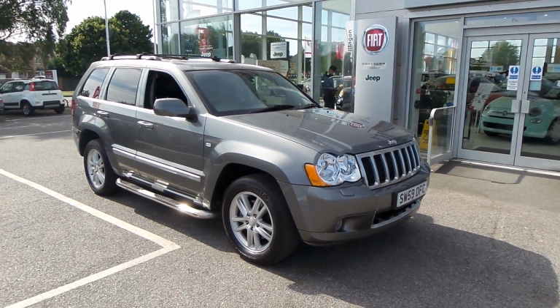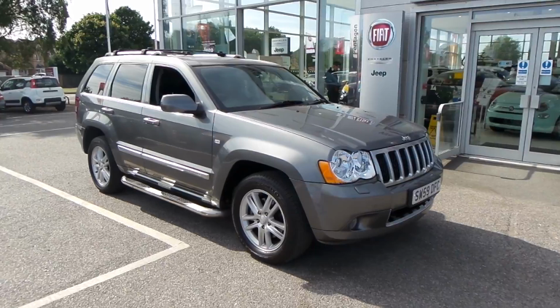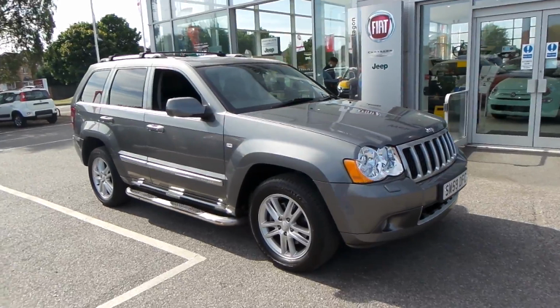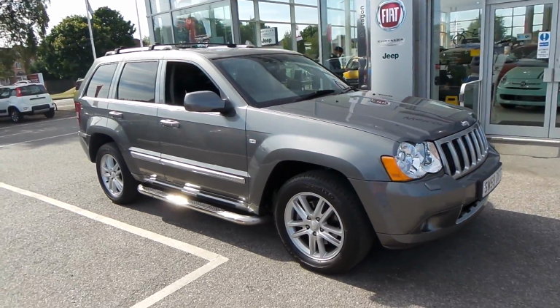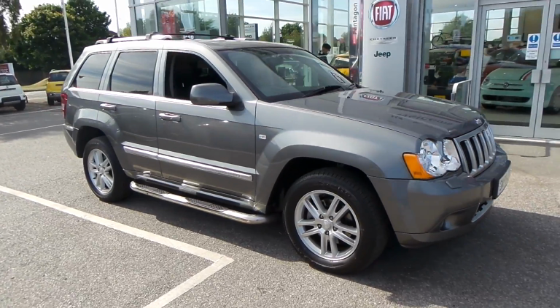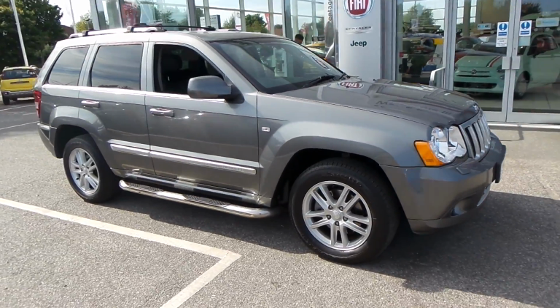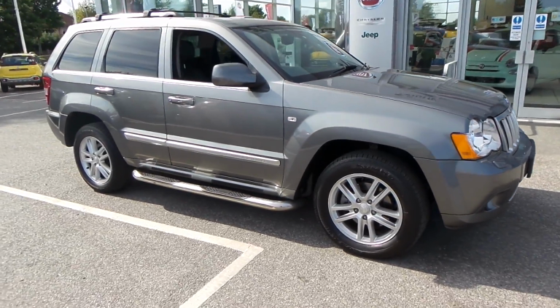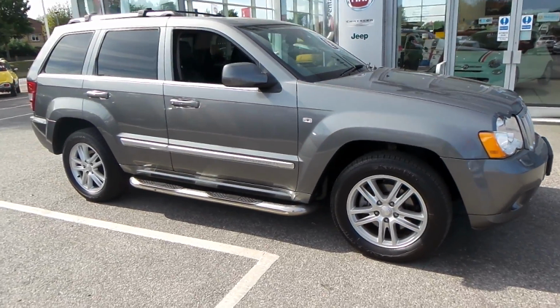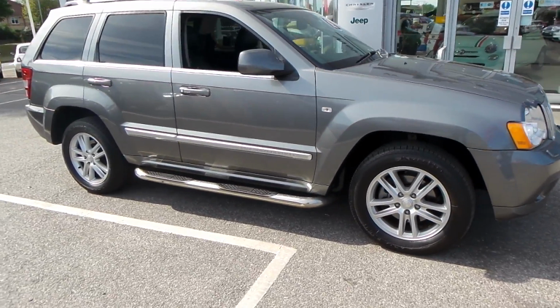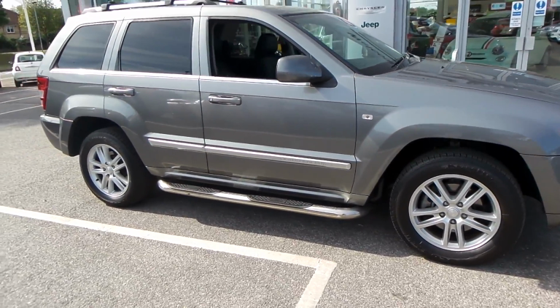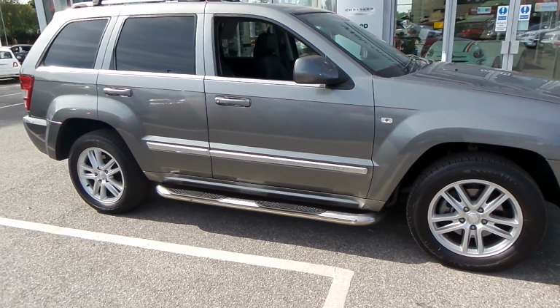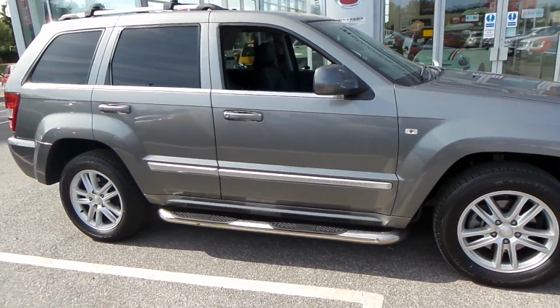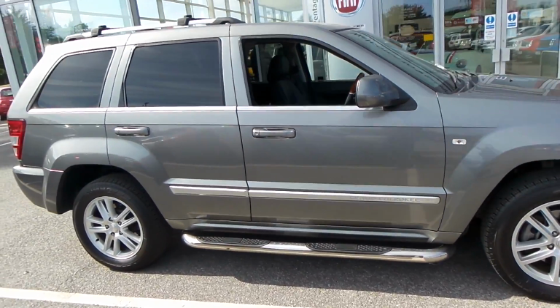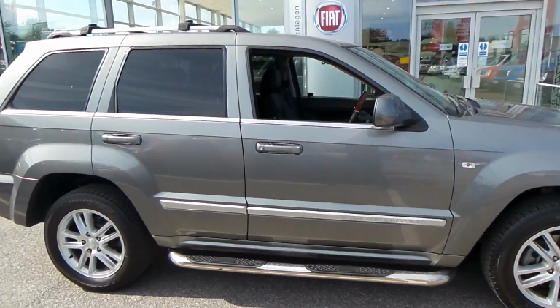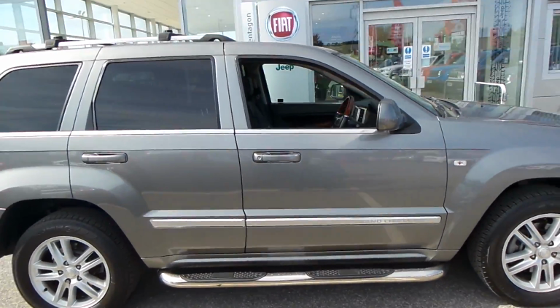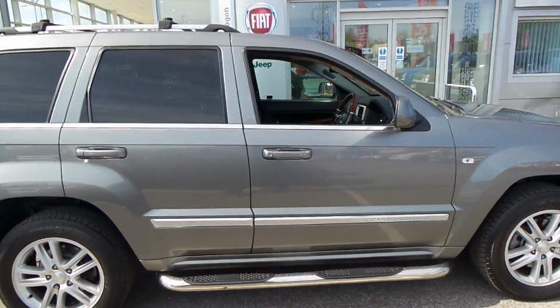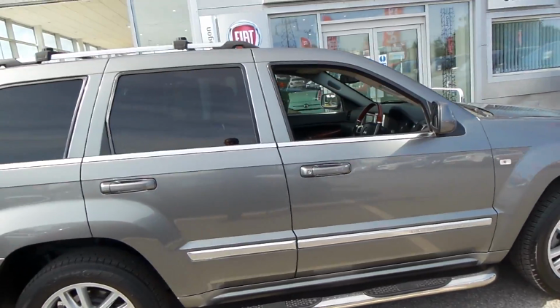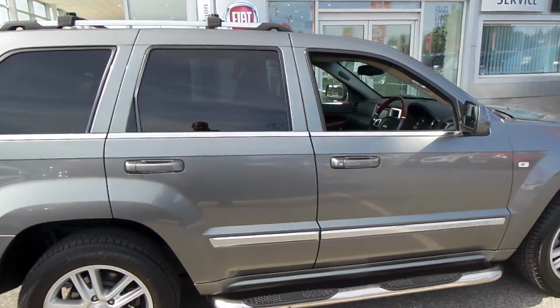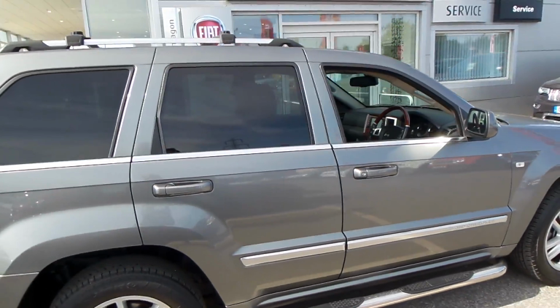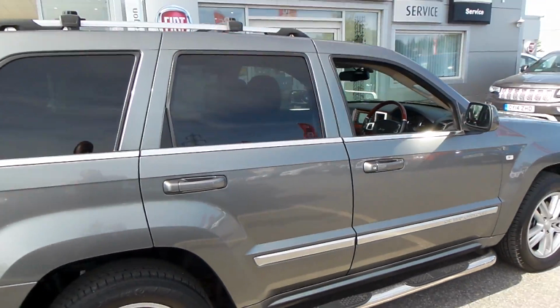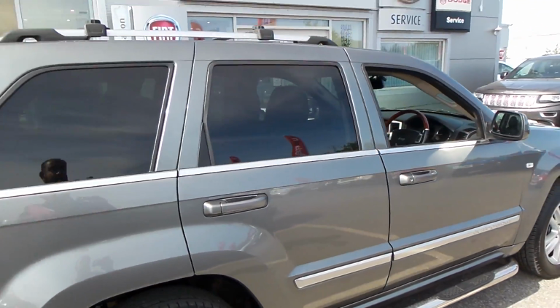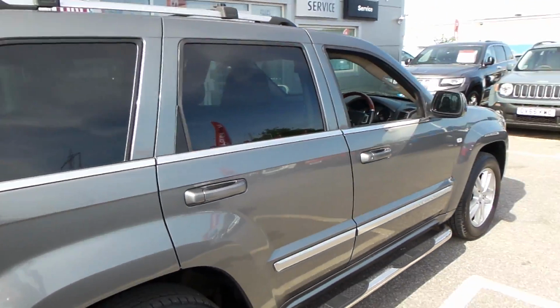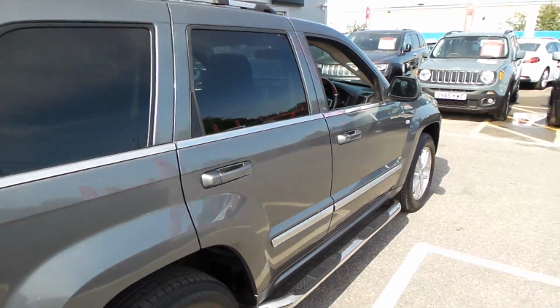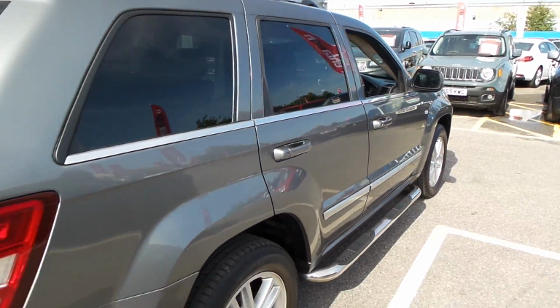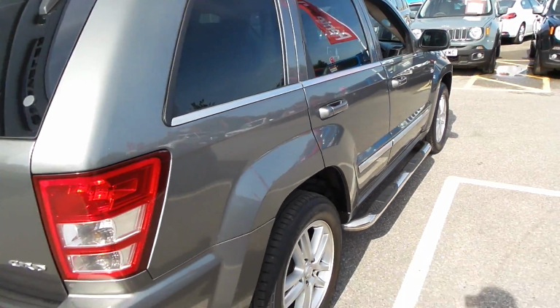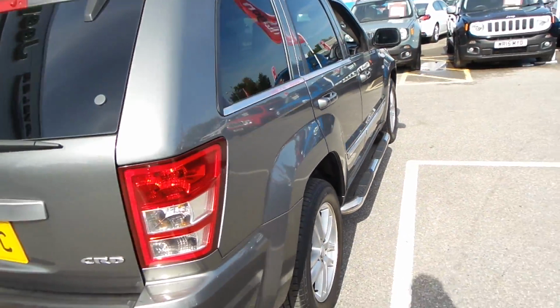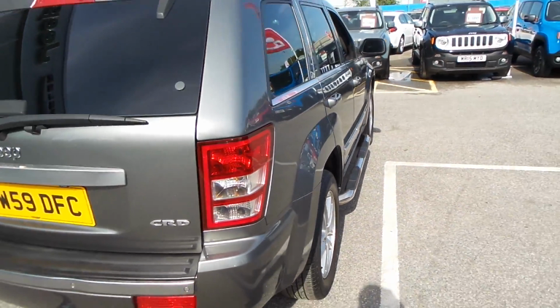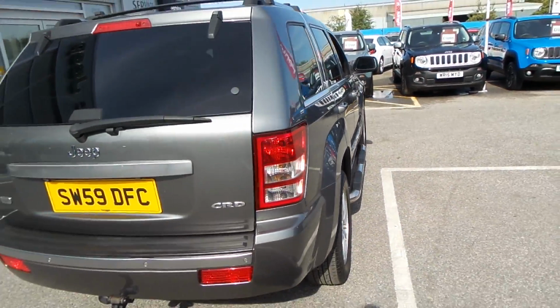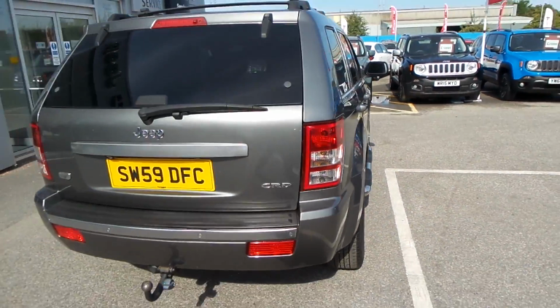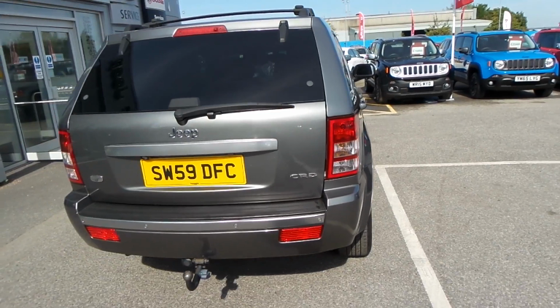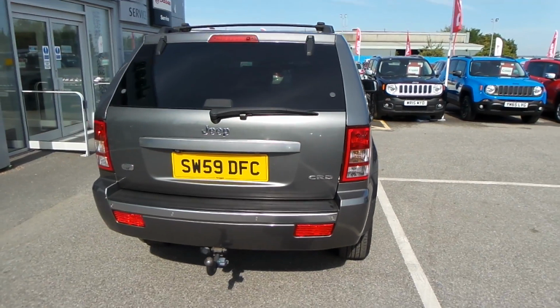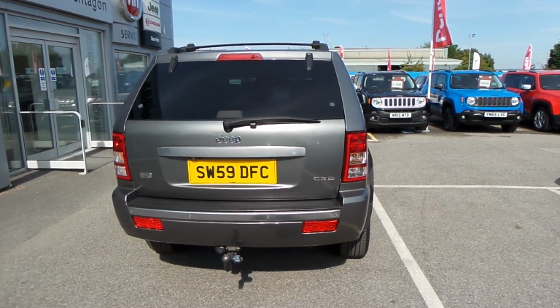It's got parking sensors on the front, a set of alloy wheels, side steps, roof rails and roof bars.